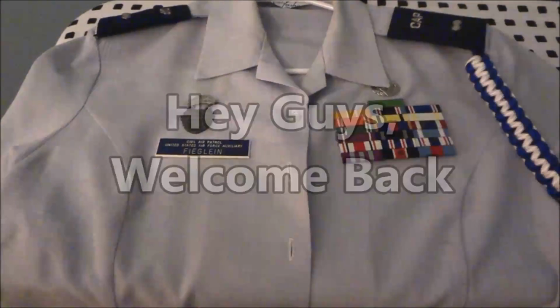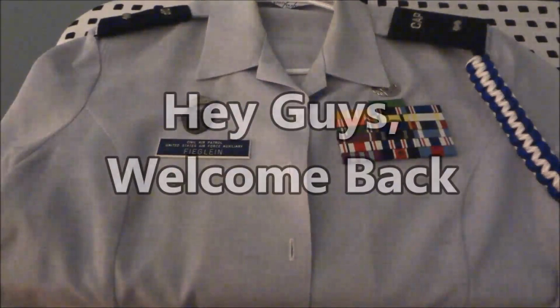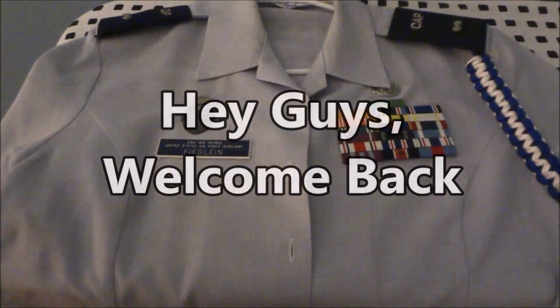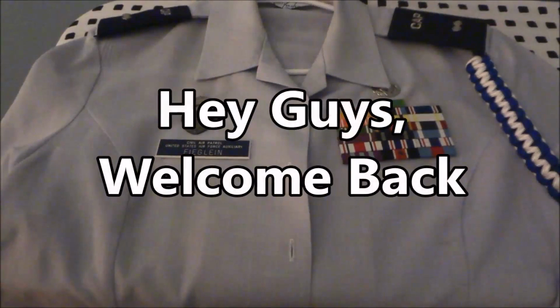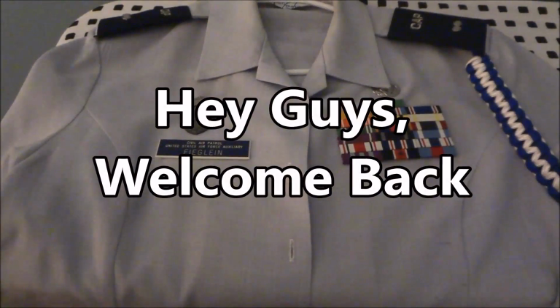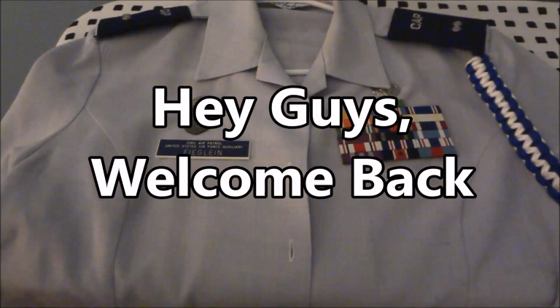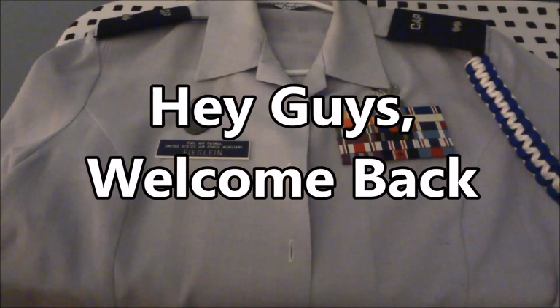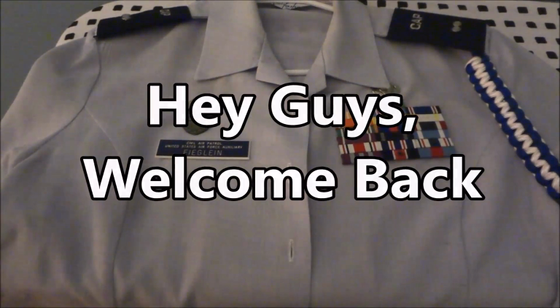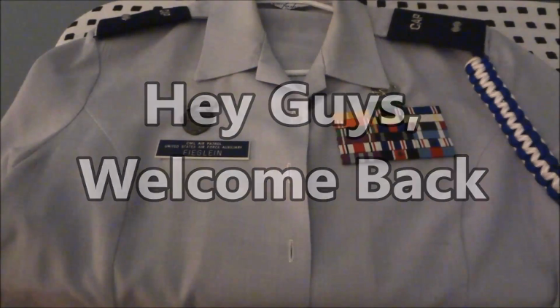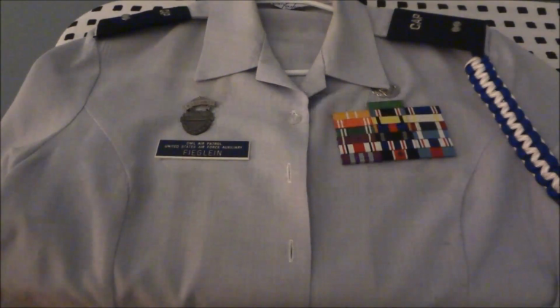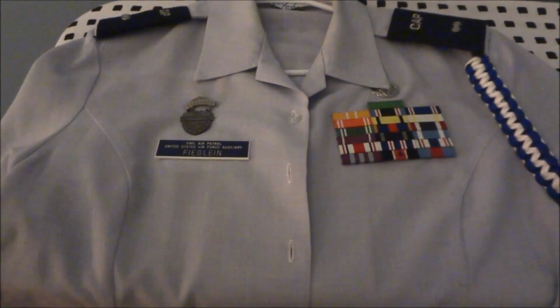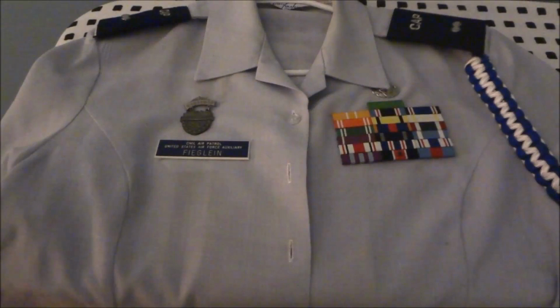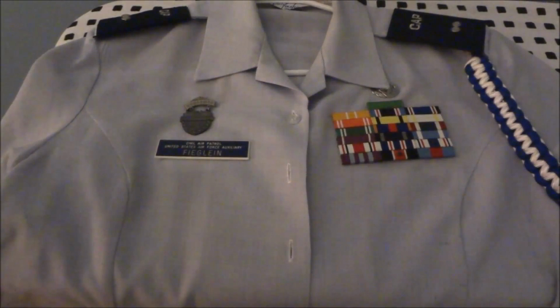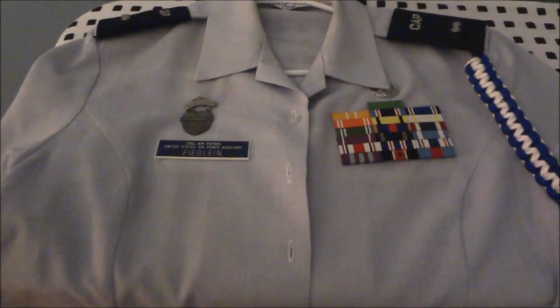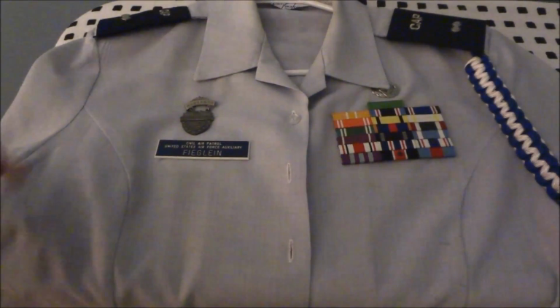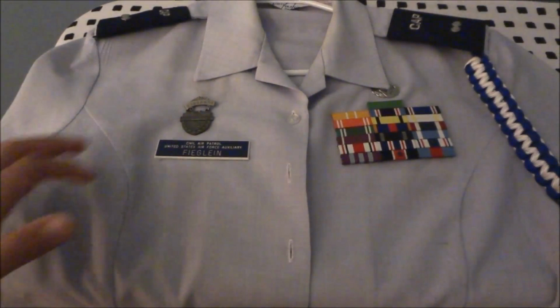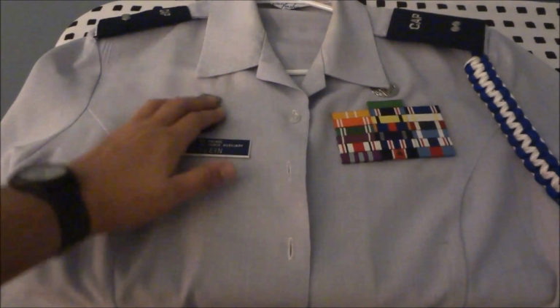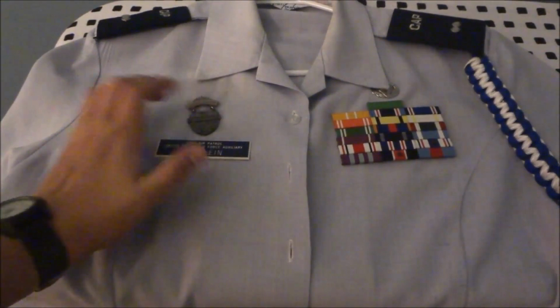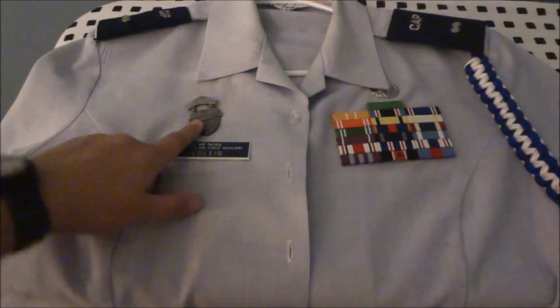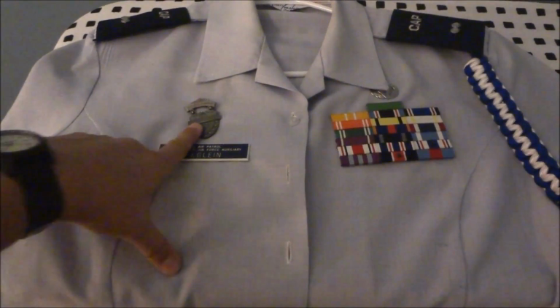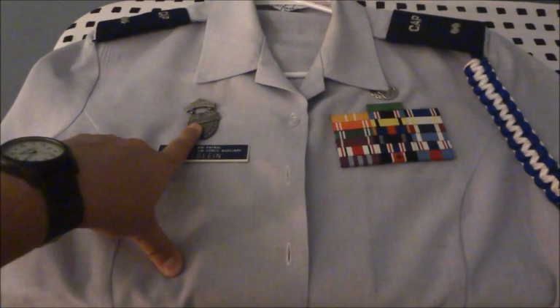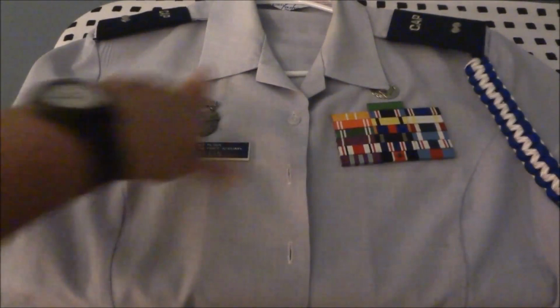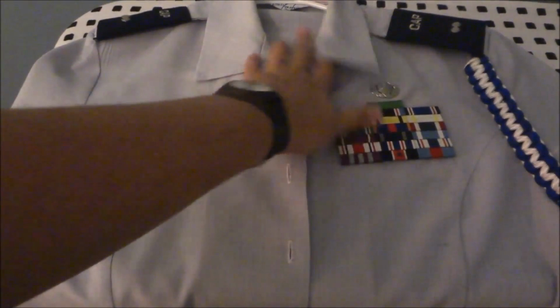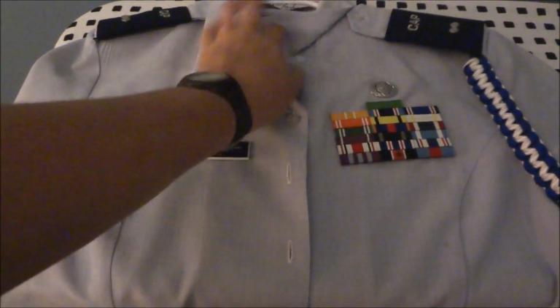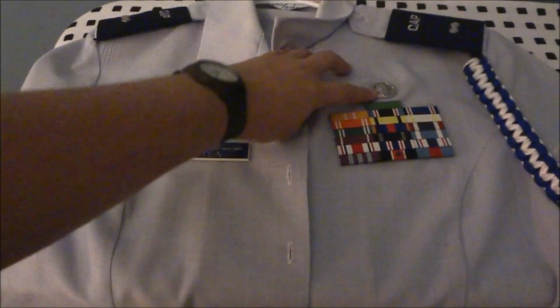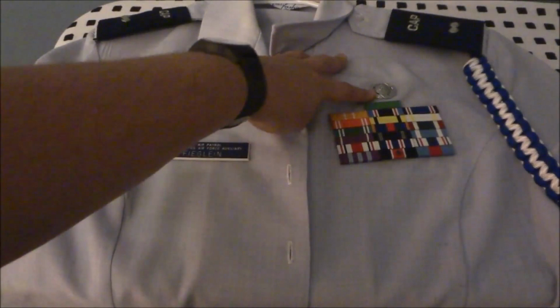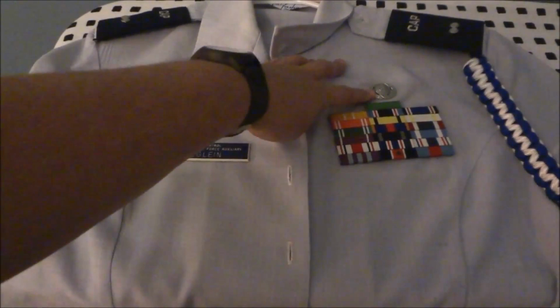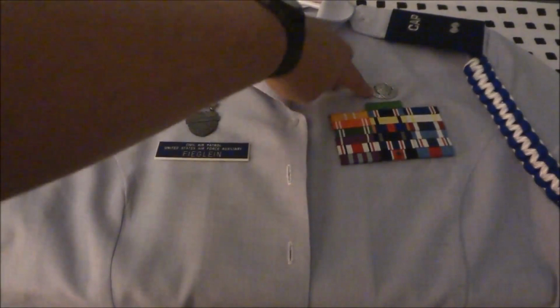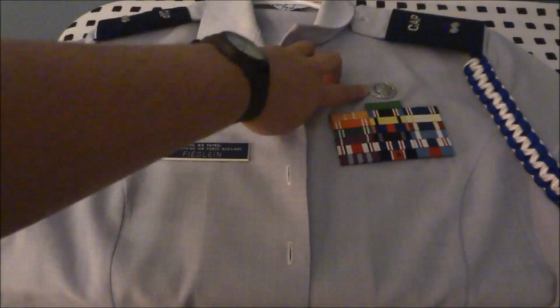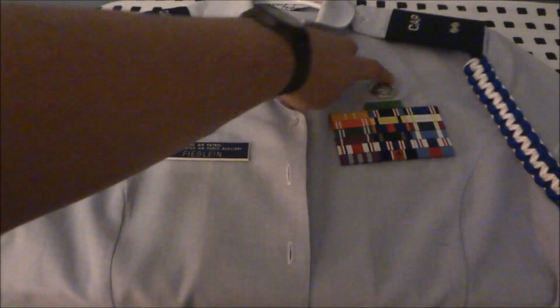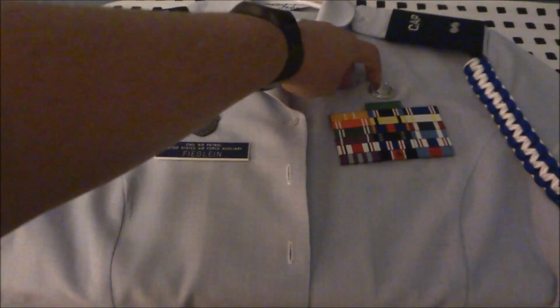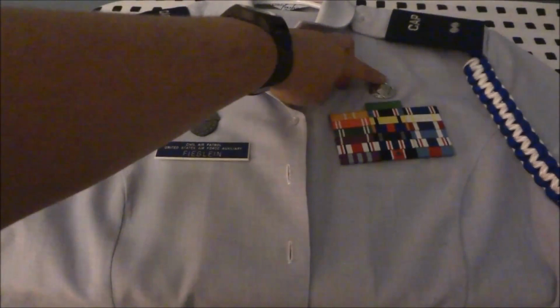Hey guys, welcome back. Today's video is on how to put badges on your blues. The only two badges I have right now are the NRA Marksman badge and the GTM badge, which I actually have the one with the star on top.